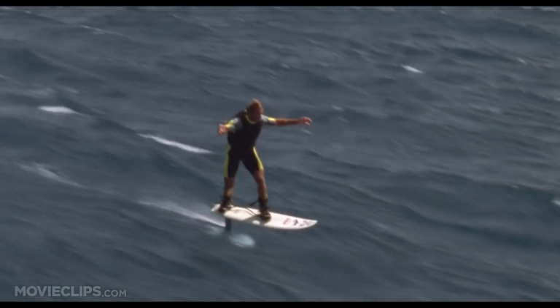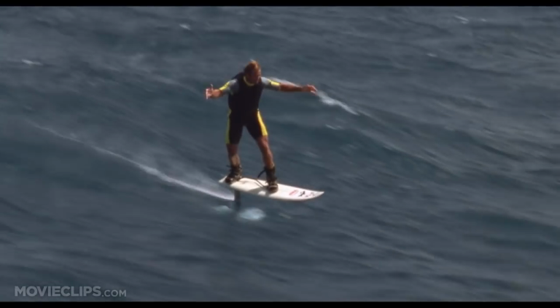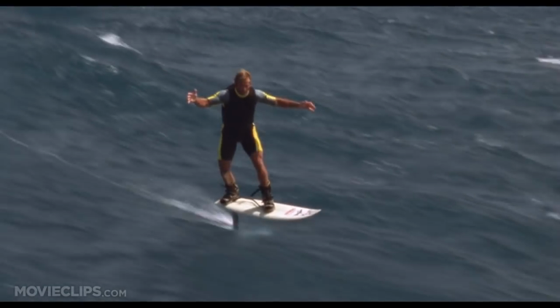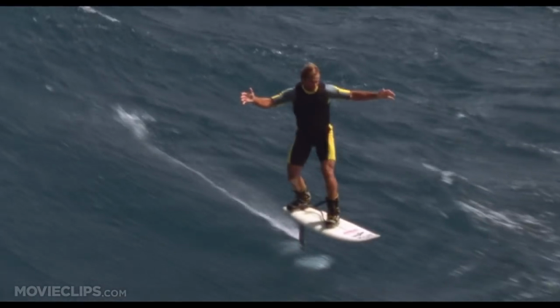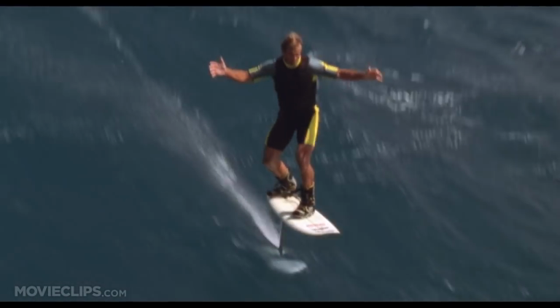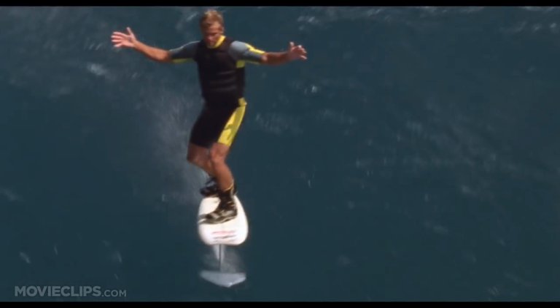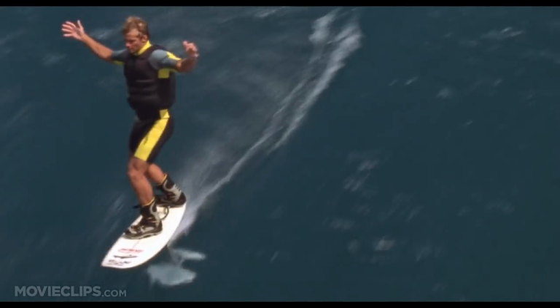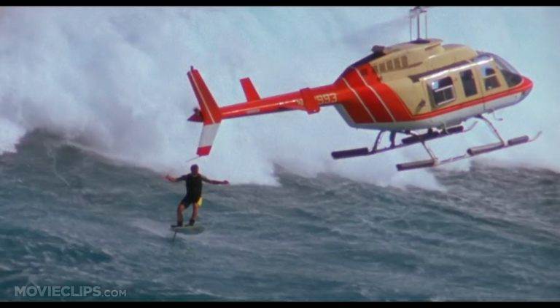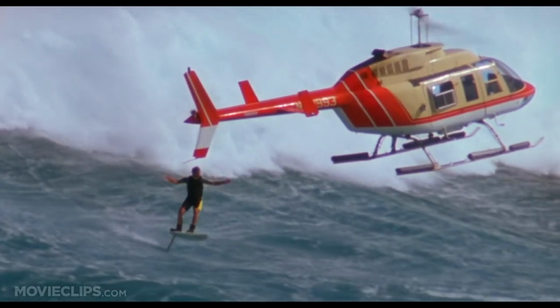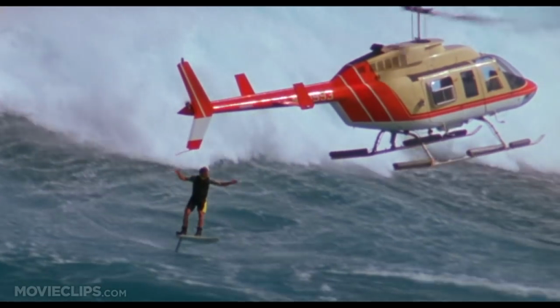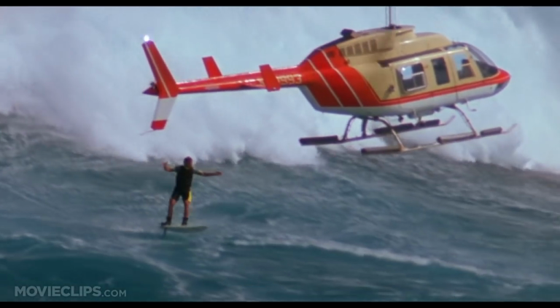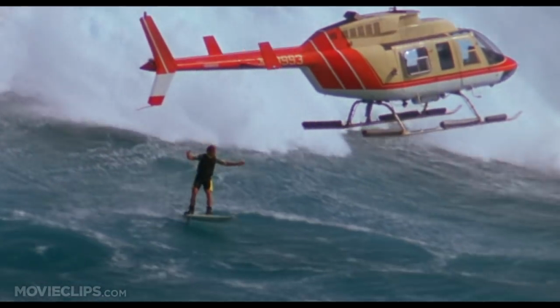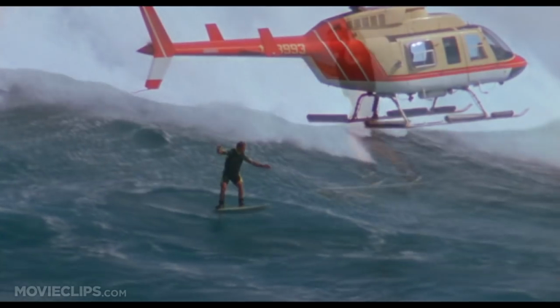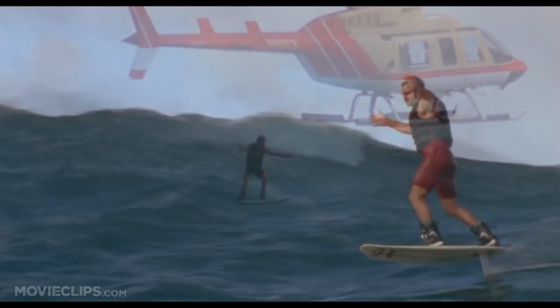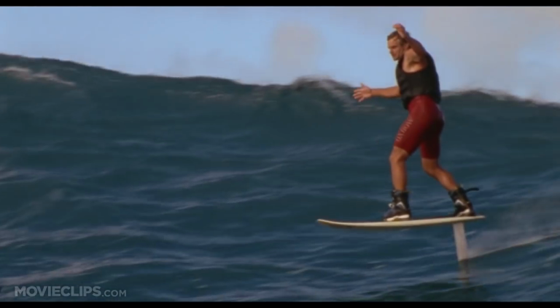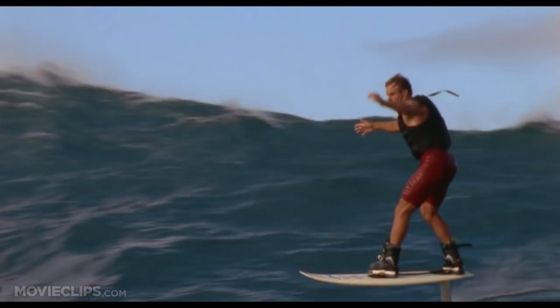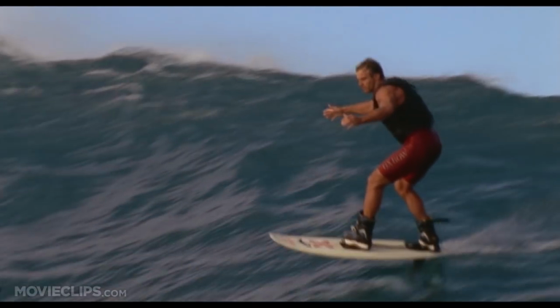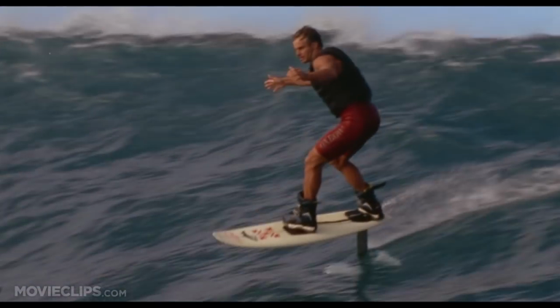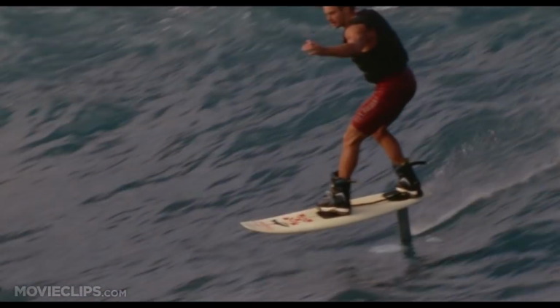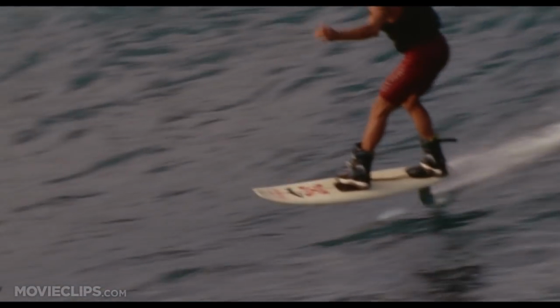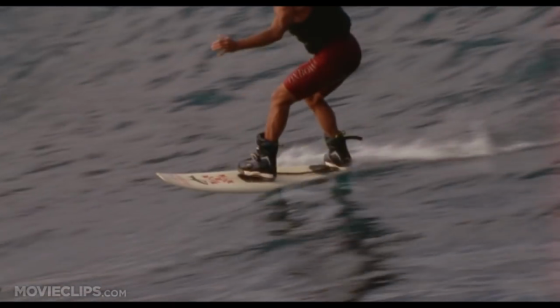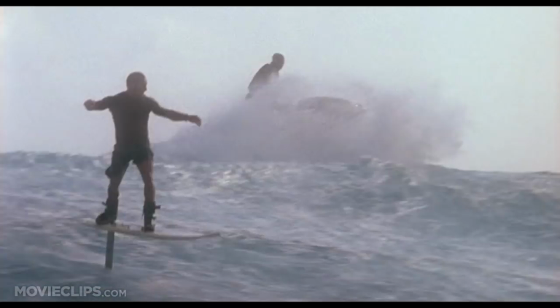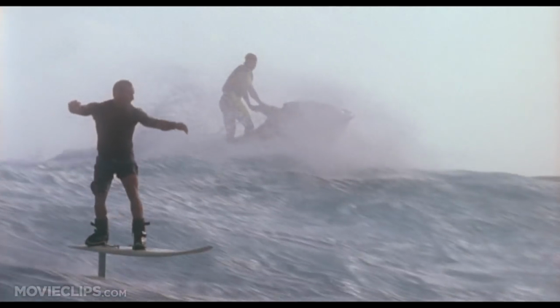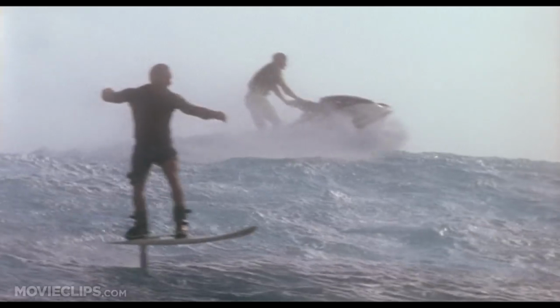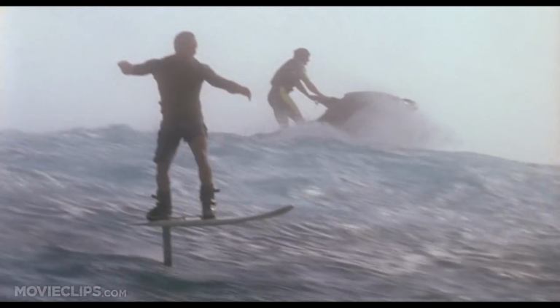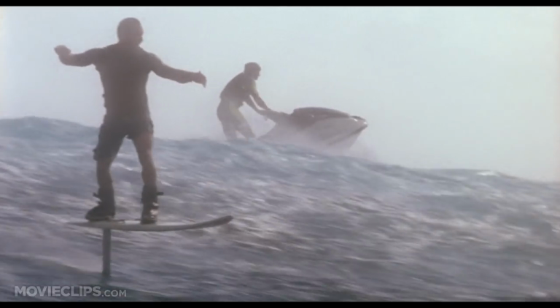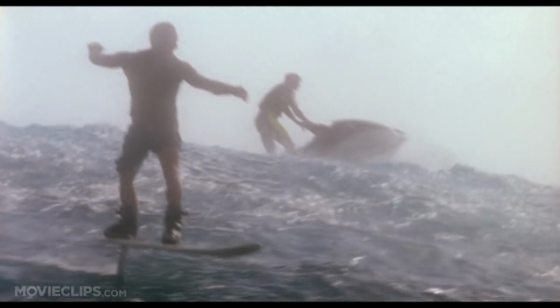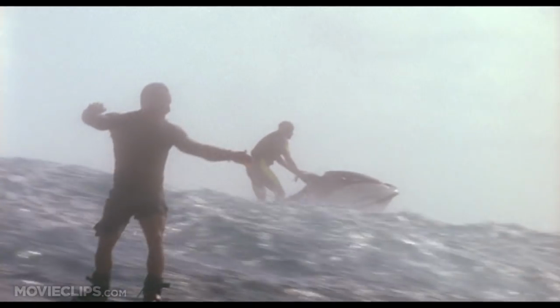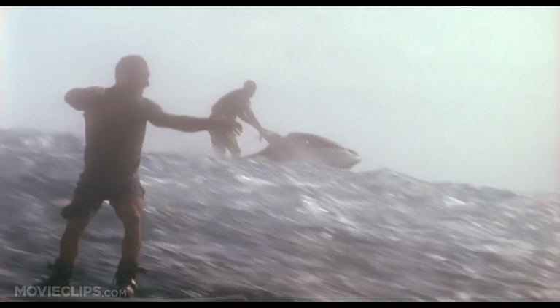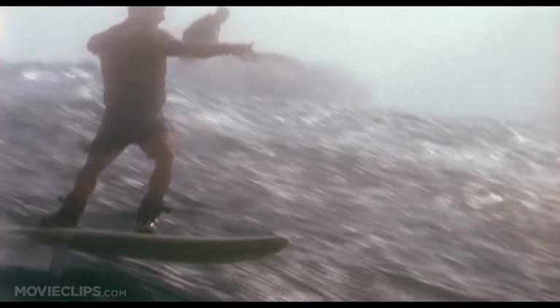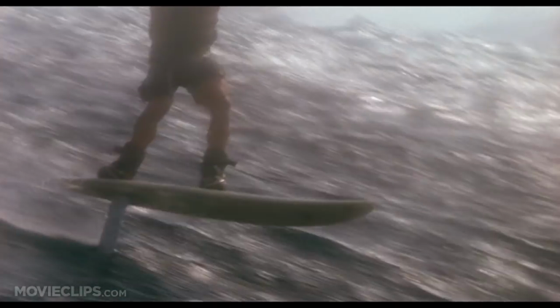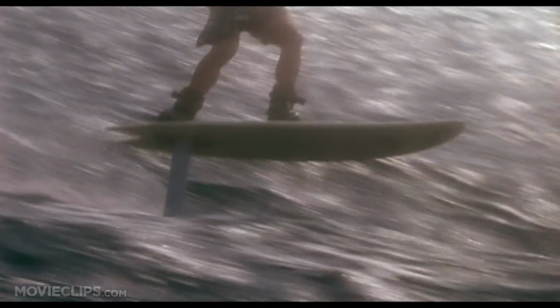A magic carpet ride on a board that can ride both a ripple and the biggest of waves. The foil board's ability to catch a wave early and cut through the heaviest wind chop gives it the potential to ride a wave over 100 feet tall.